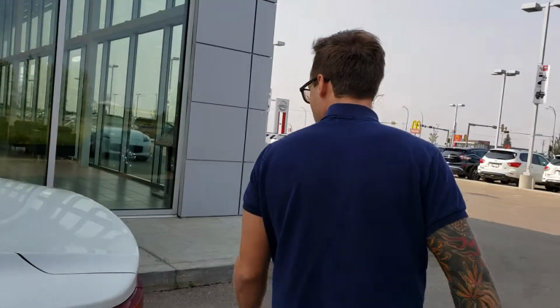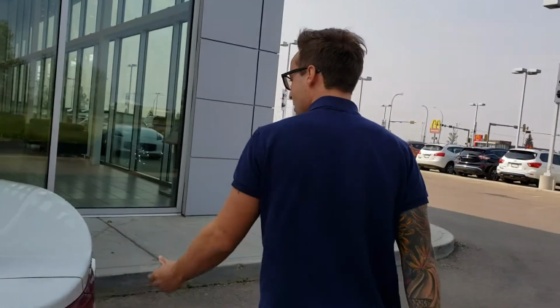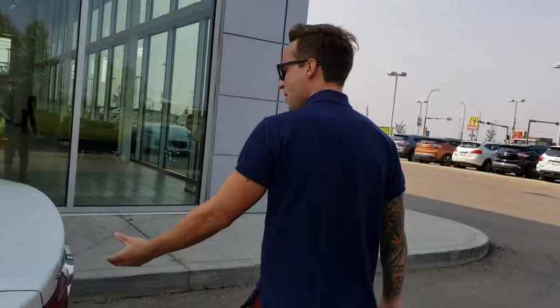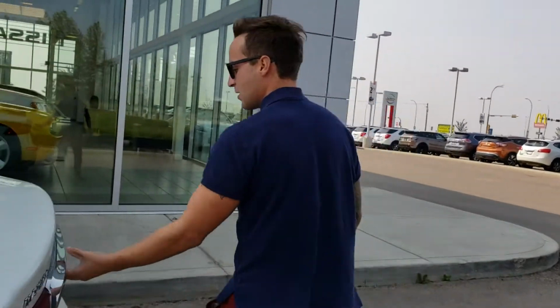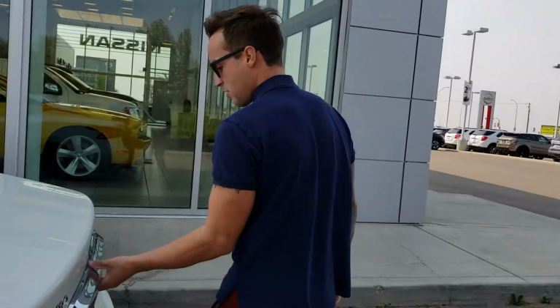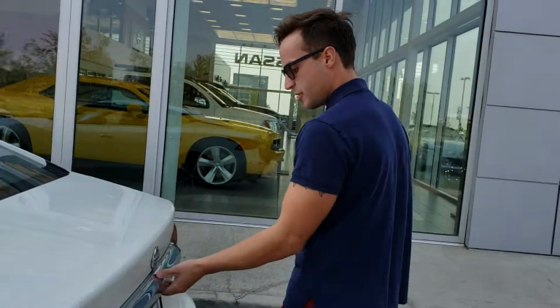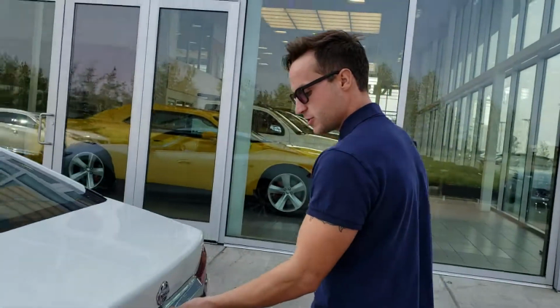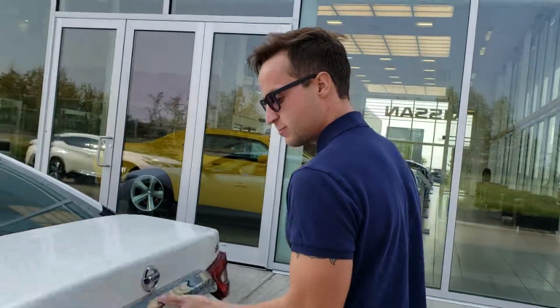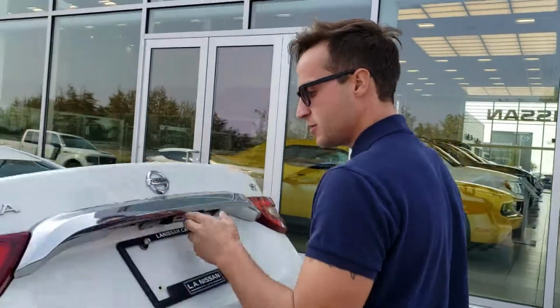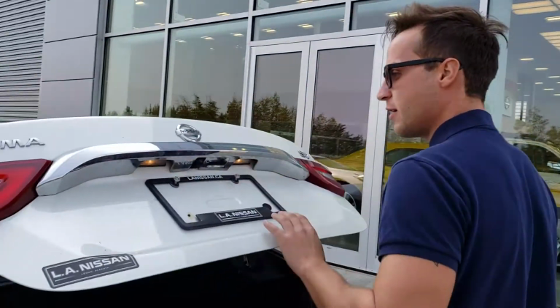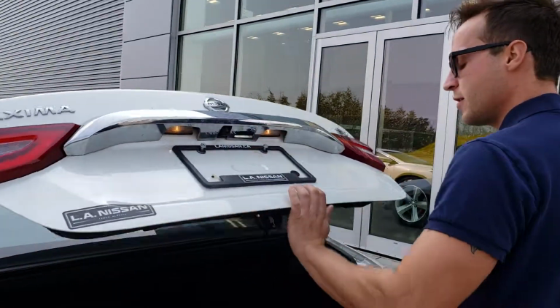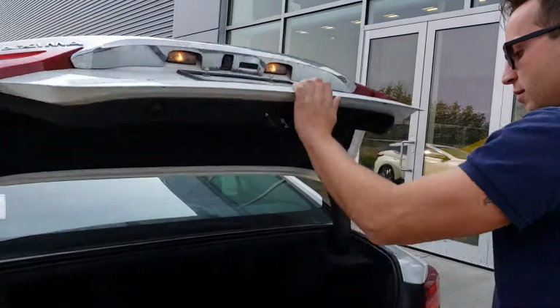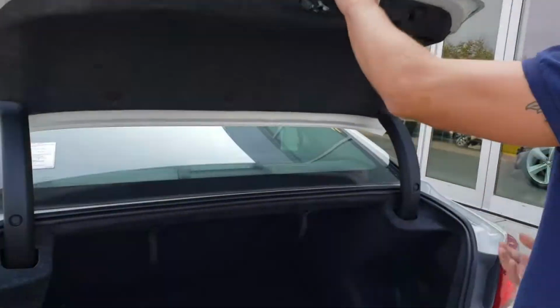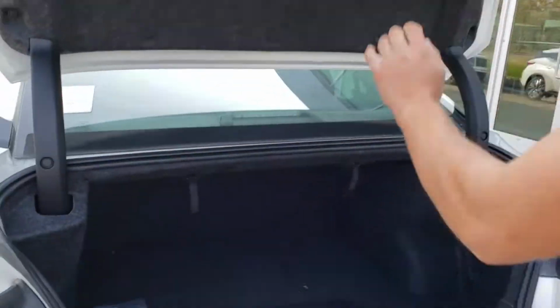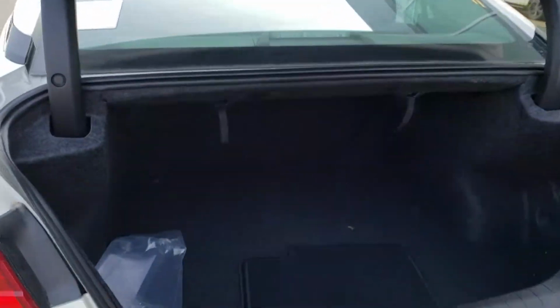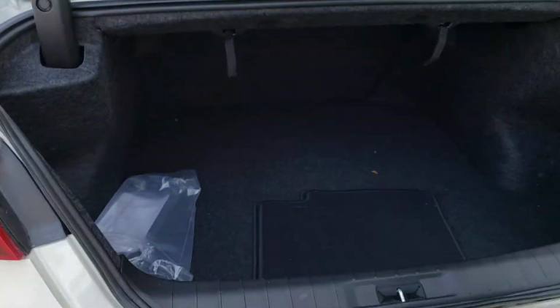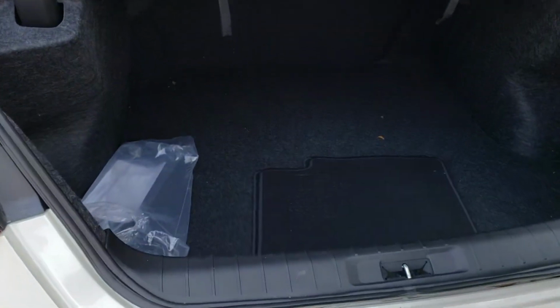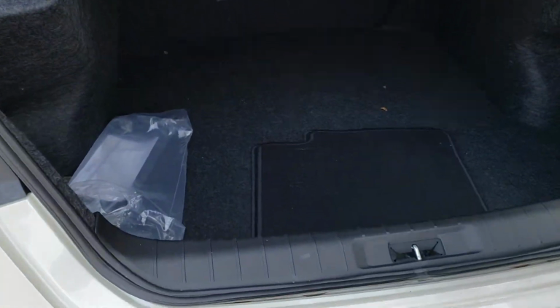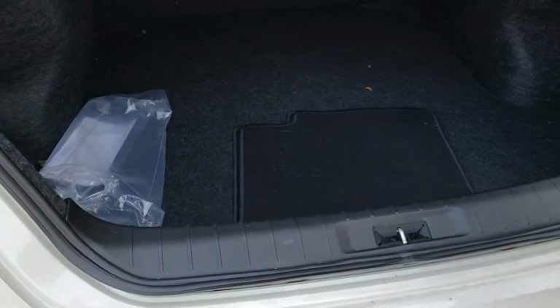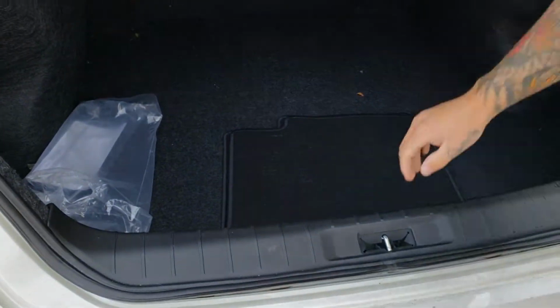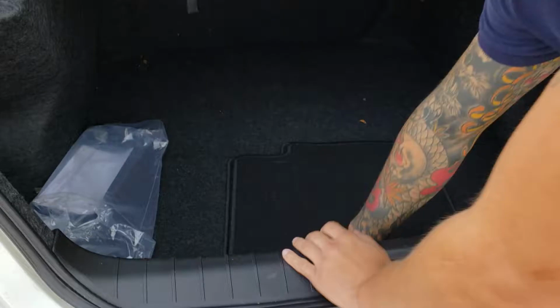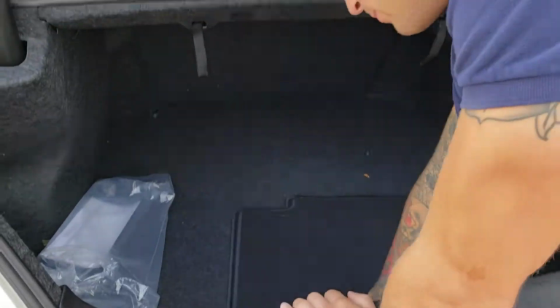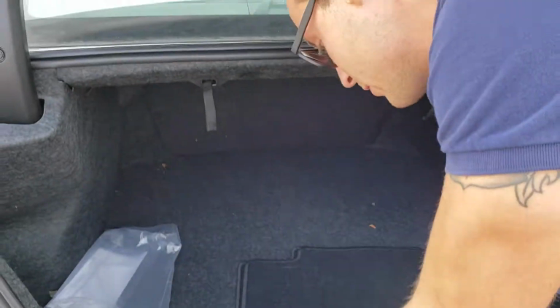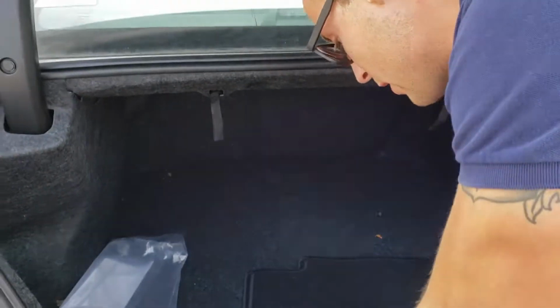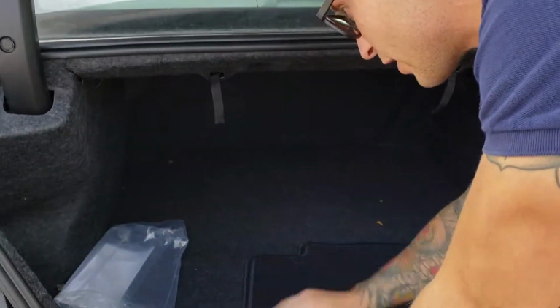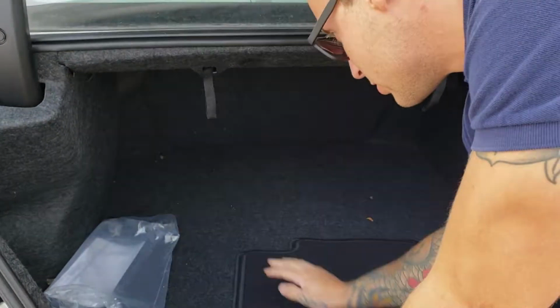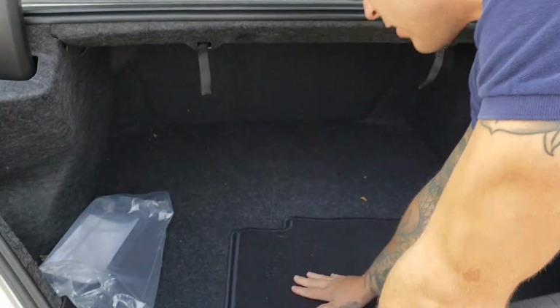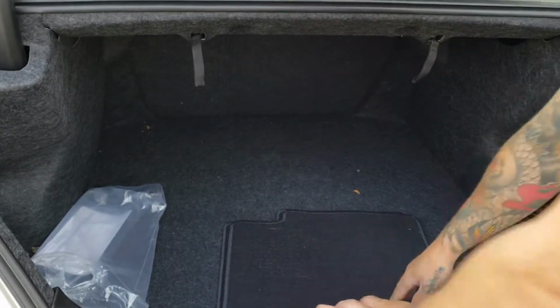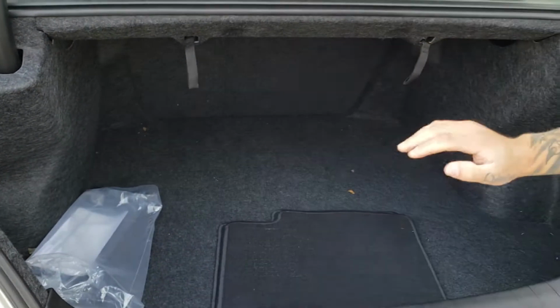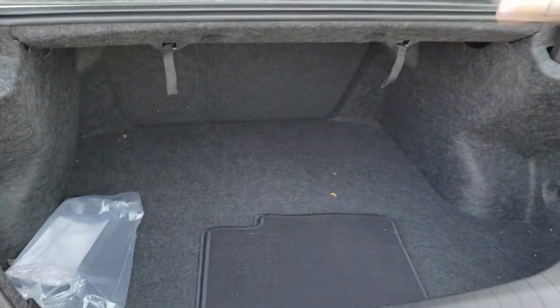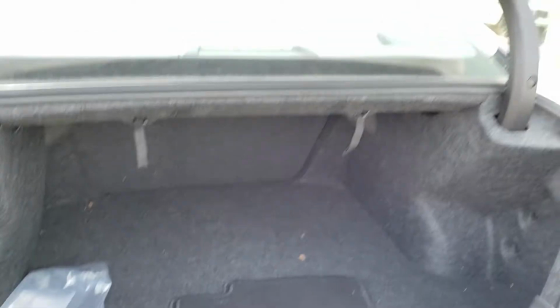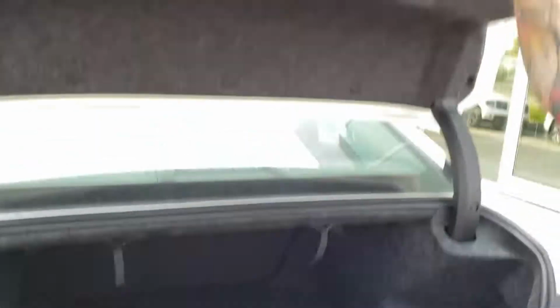Coming around to the back to show you how much trunk space you have. You have a backup camera as well. The spare tire and jack are just underneath here. Lots of cargo space in the back.